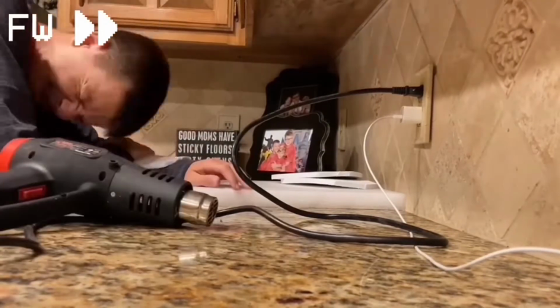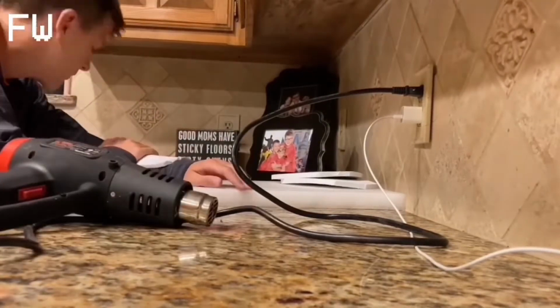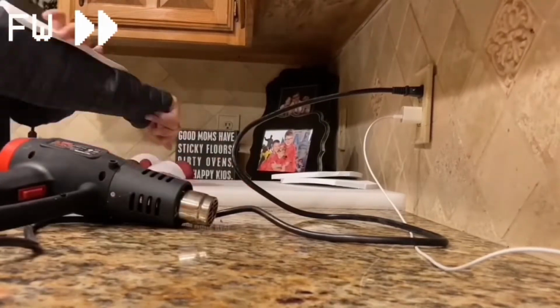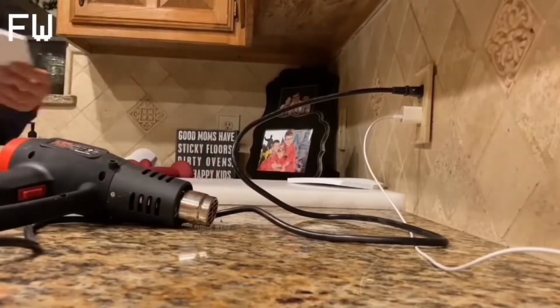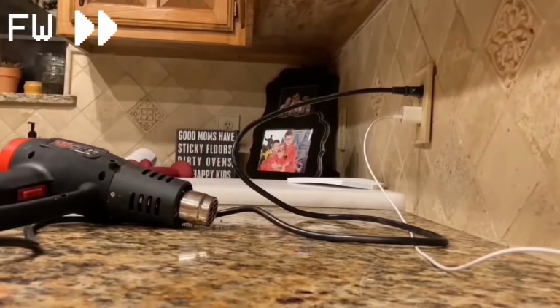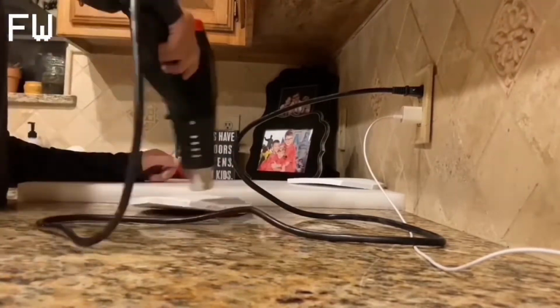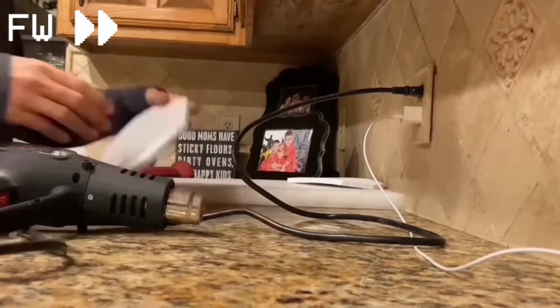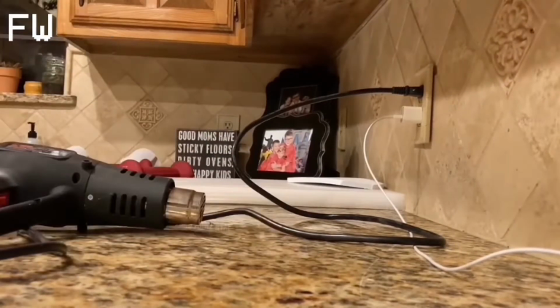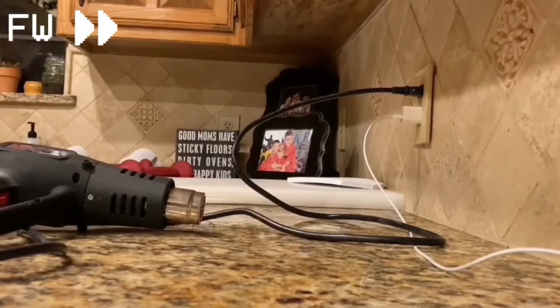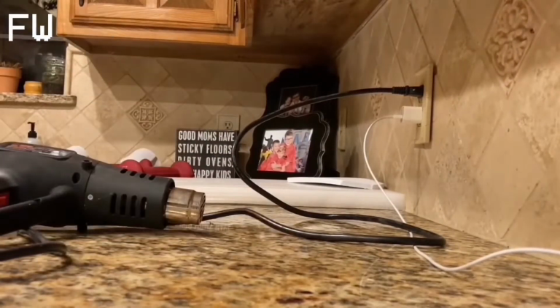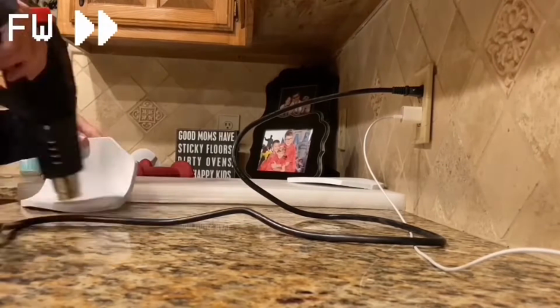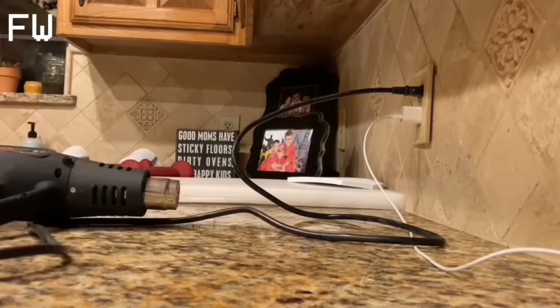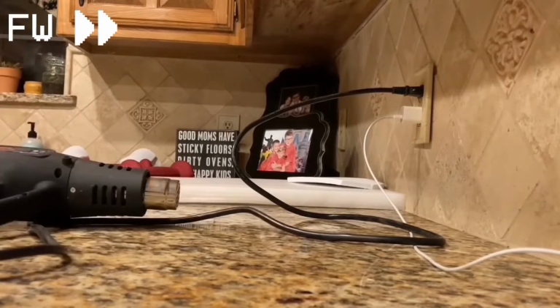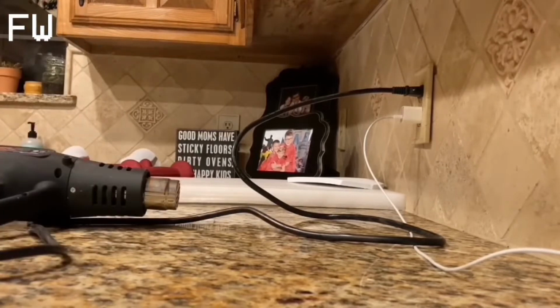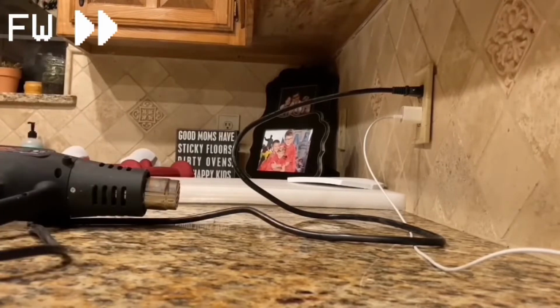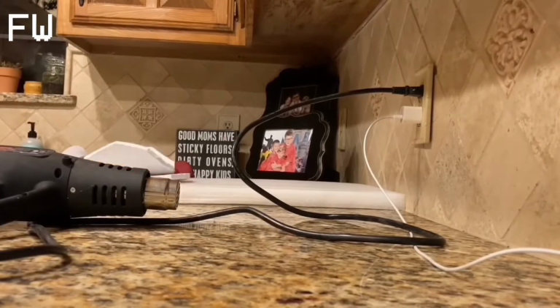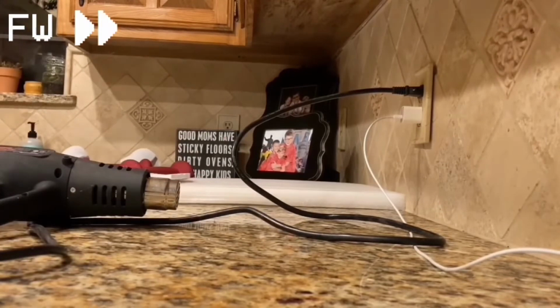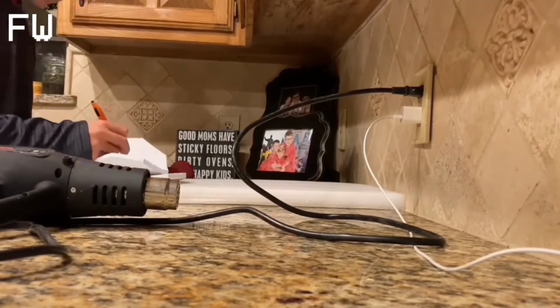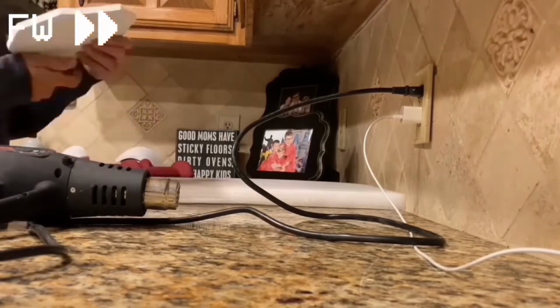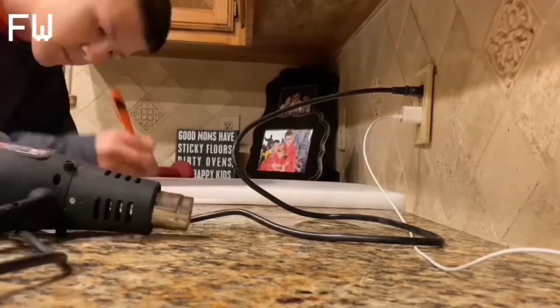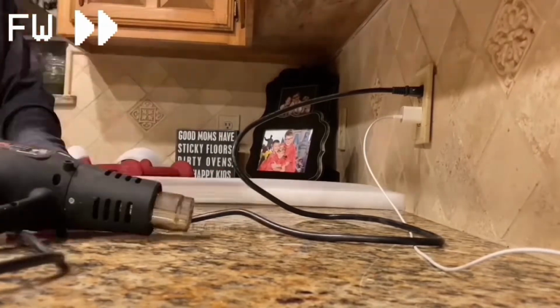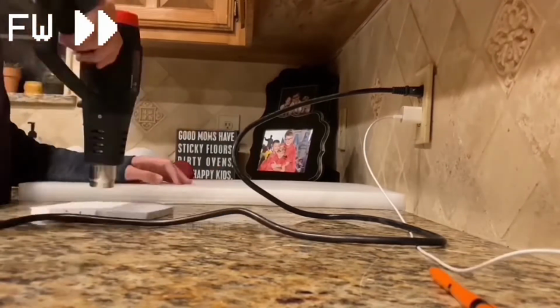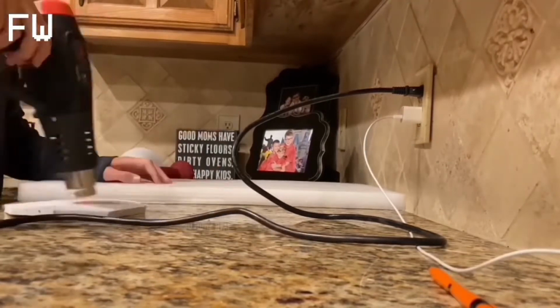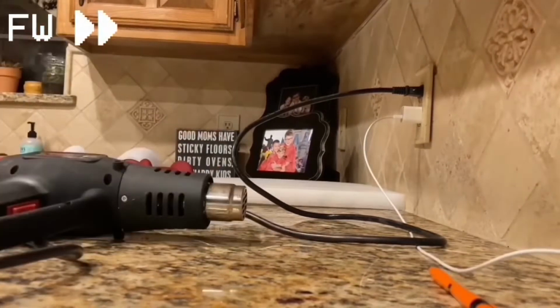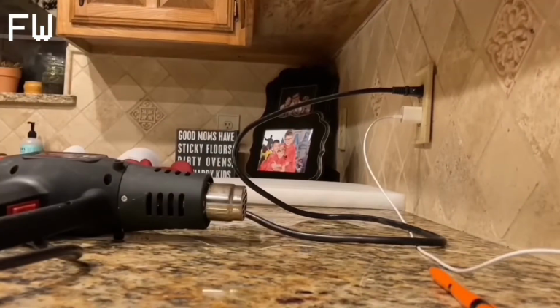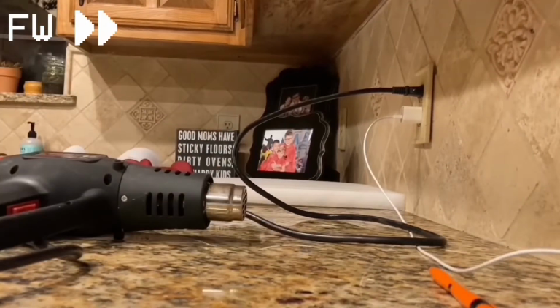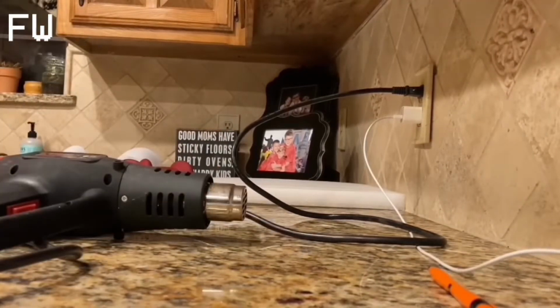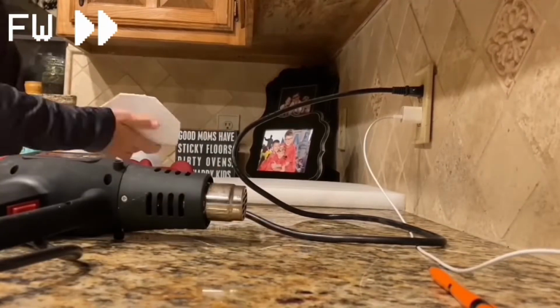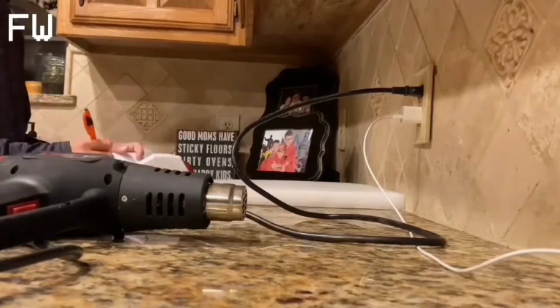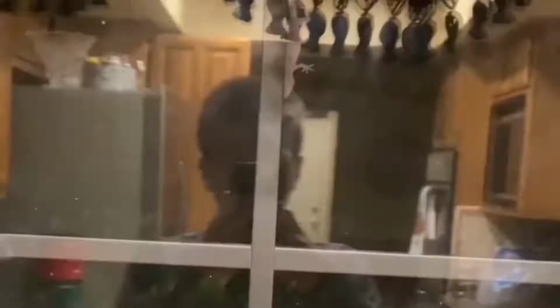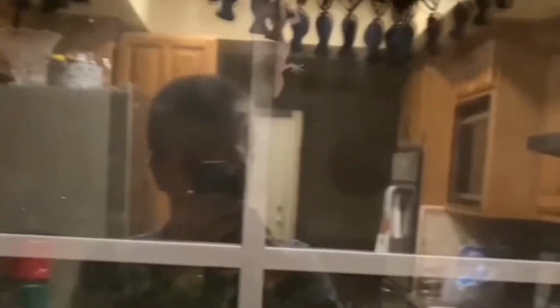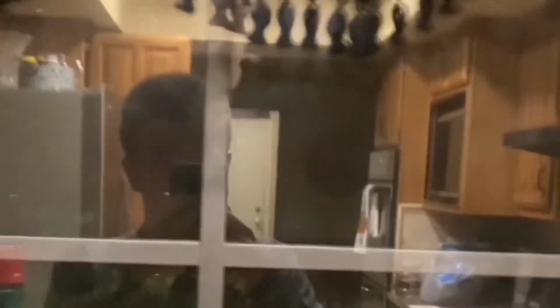This goes on for about 30 minutes. It takes a while, but it's definitely worth it. It's just rinse and repeat.